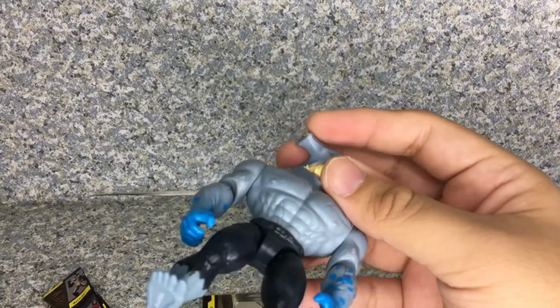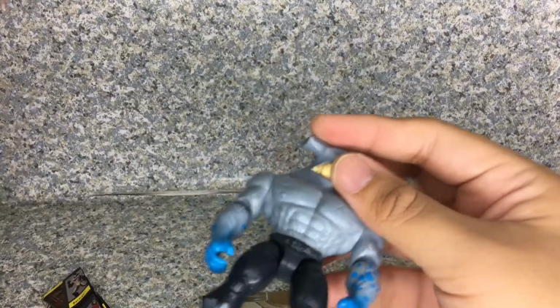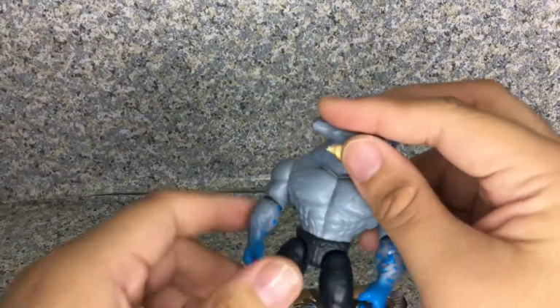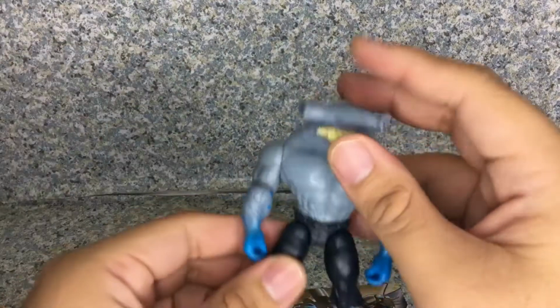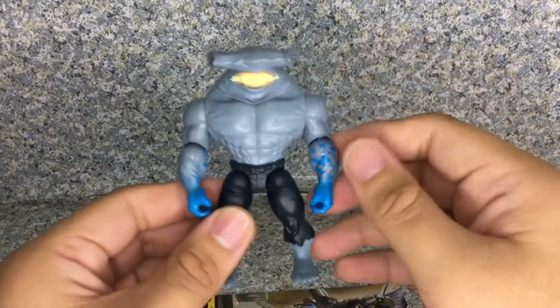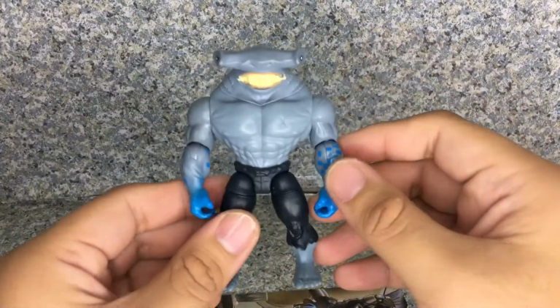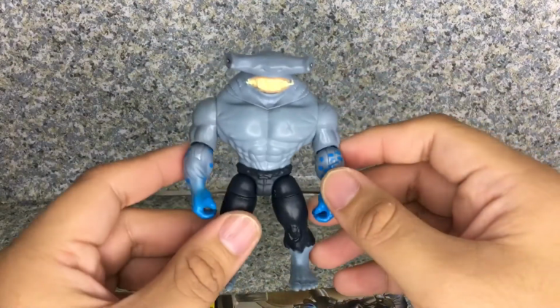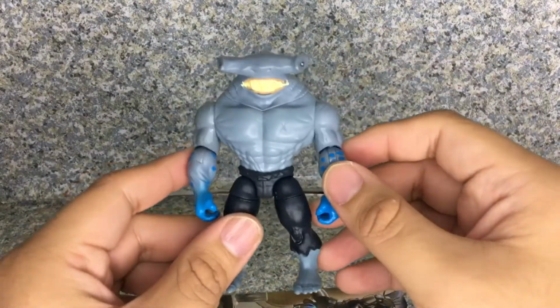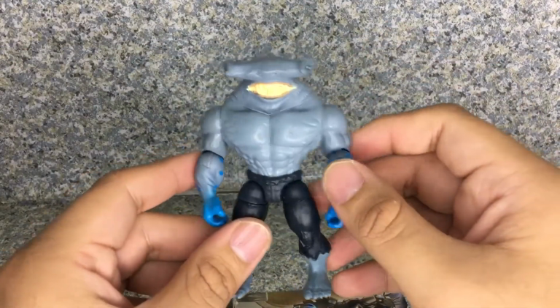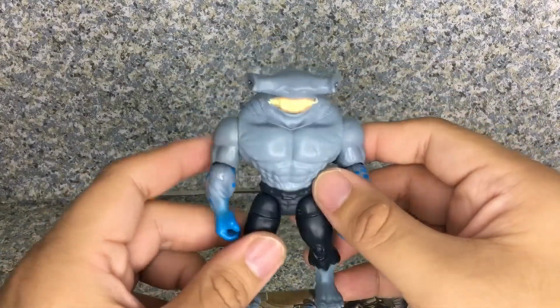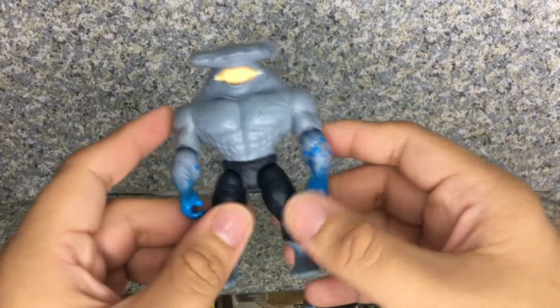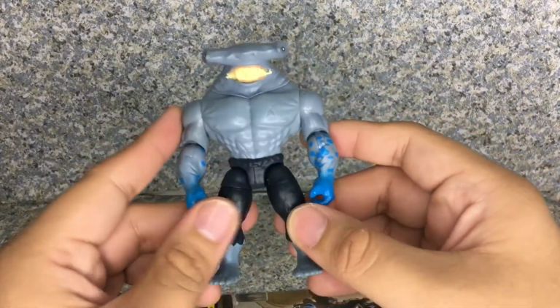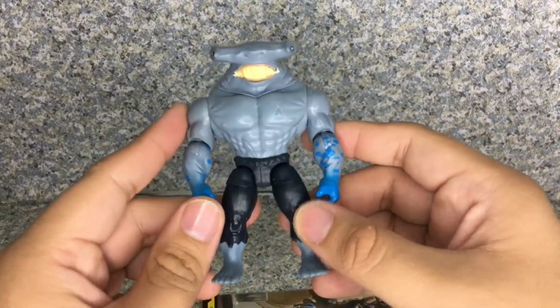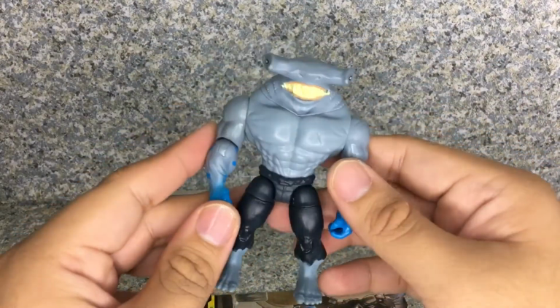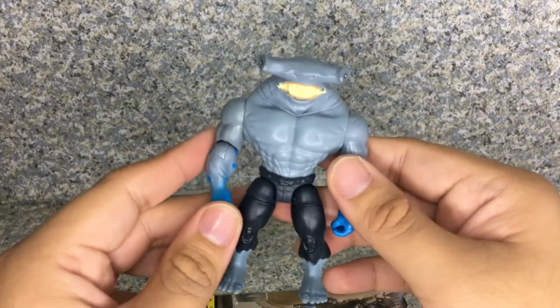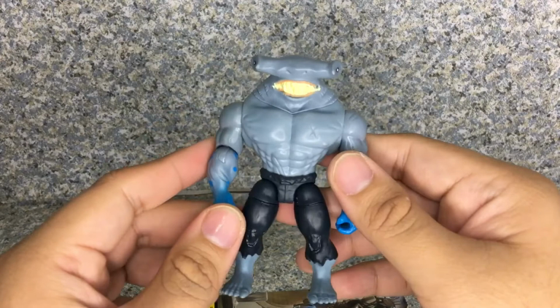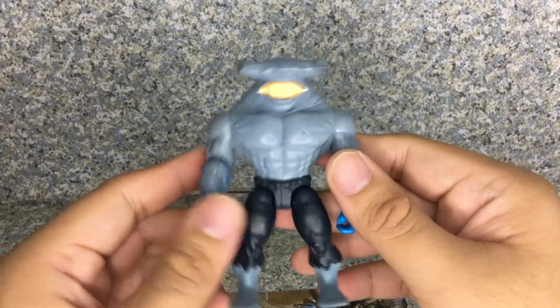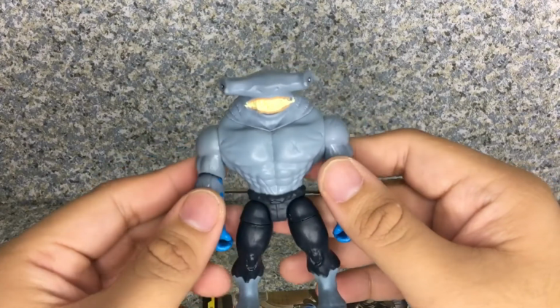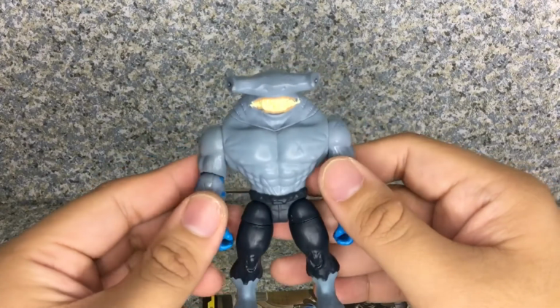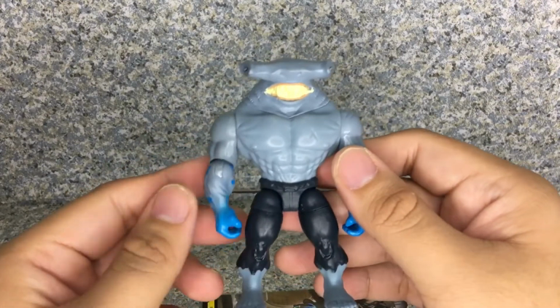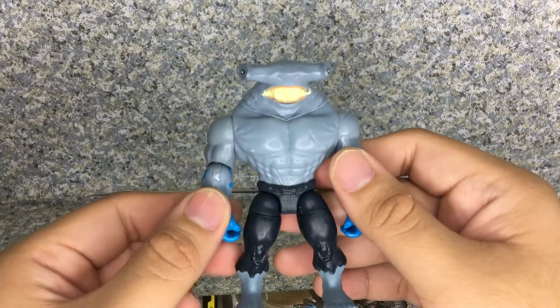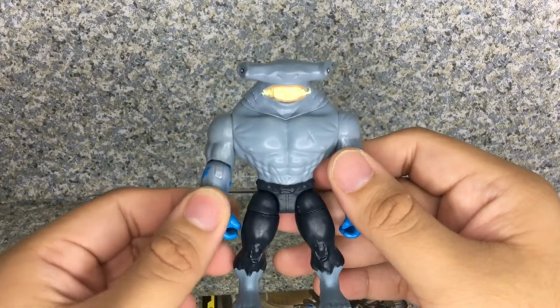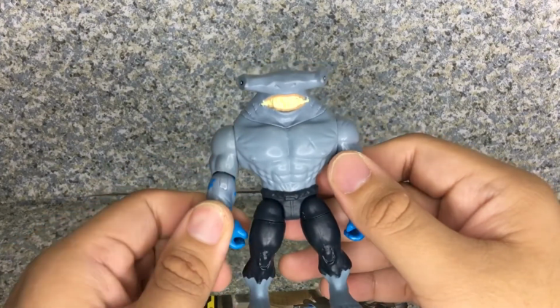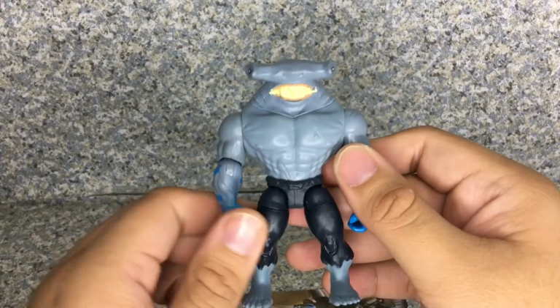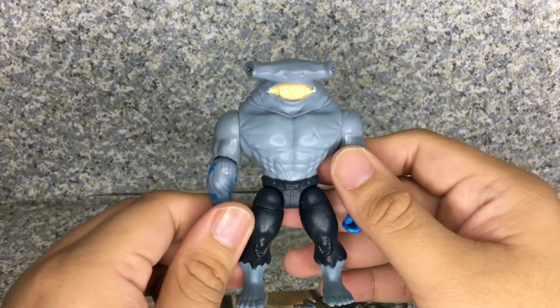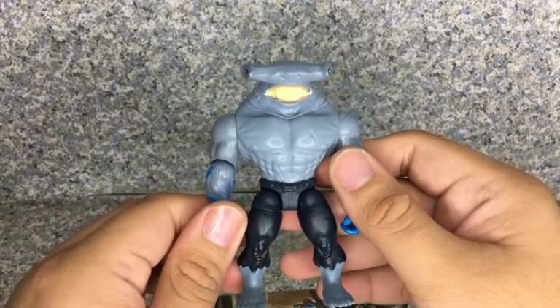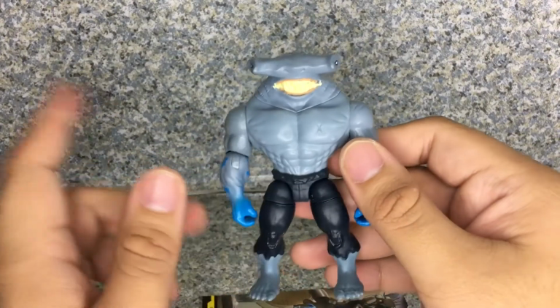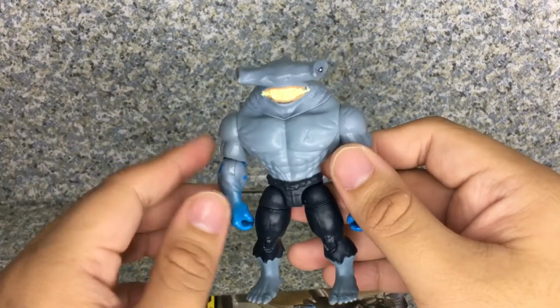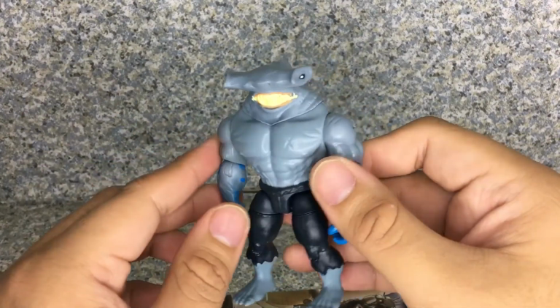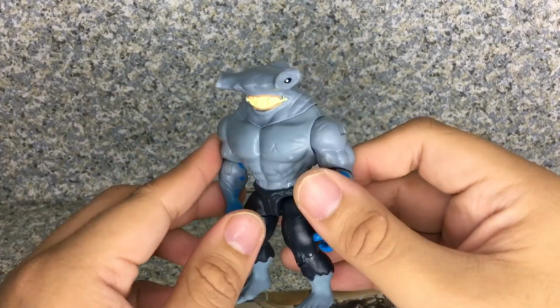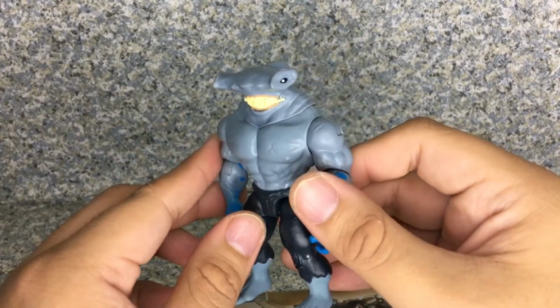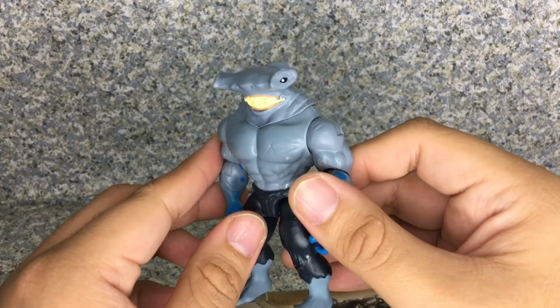Overall for the figure, it's not too bad. They did a really not-too-bad job with the sculpt. The paint apps look really good, and the figure itself looks really neat.